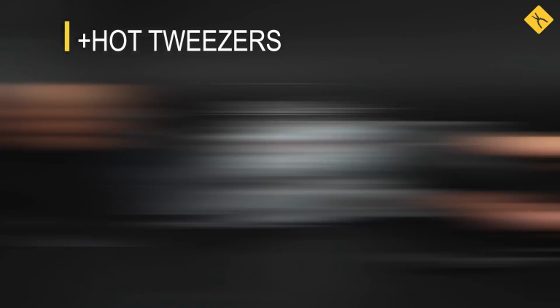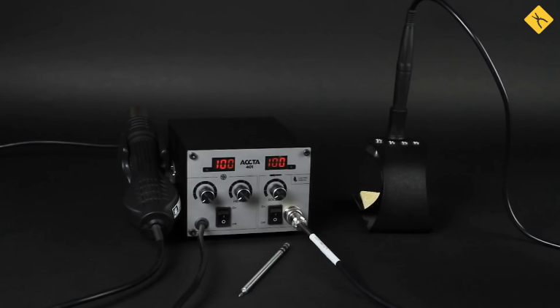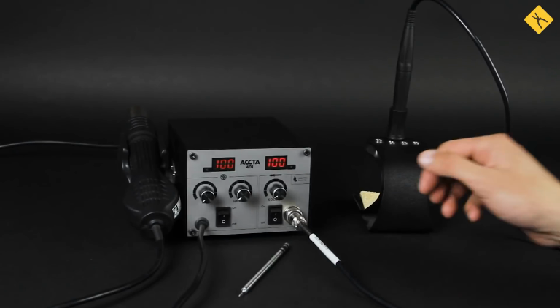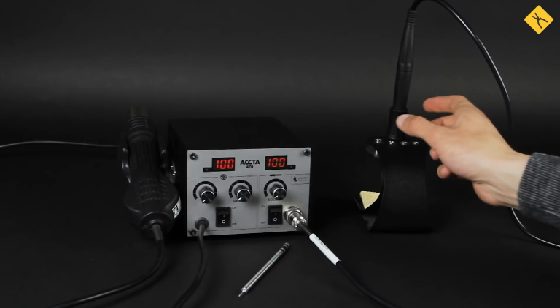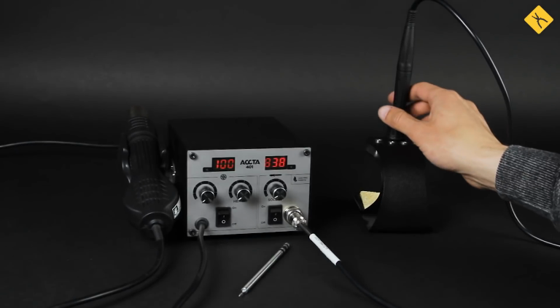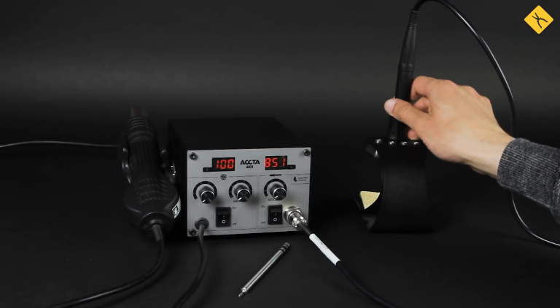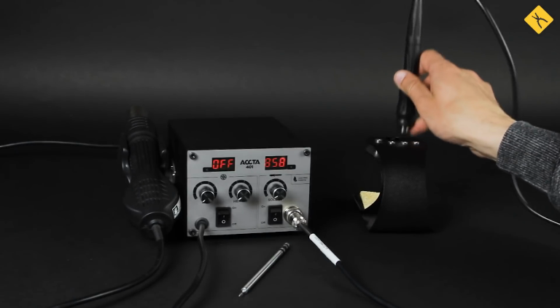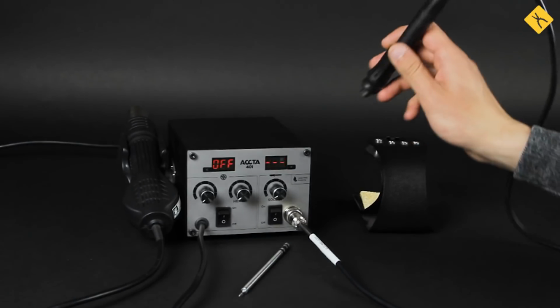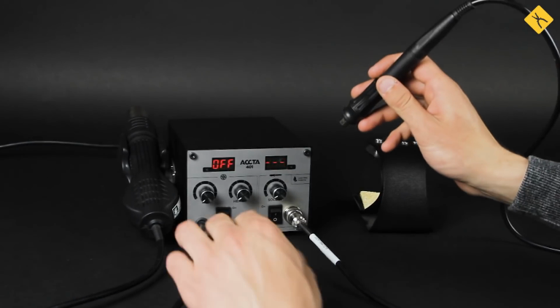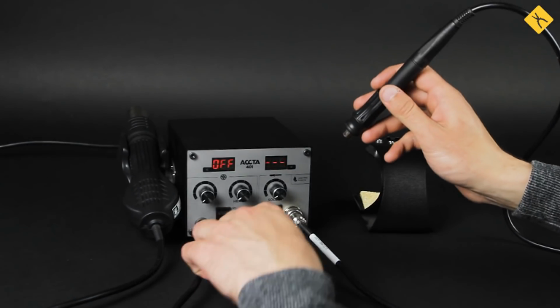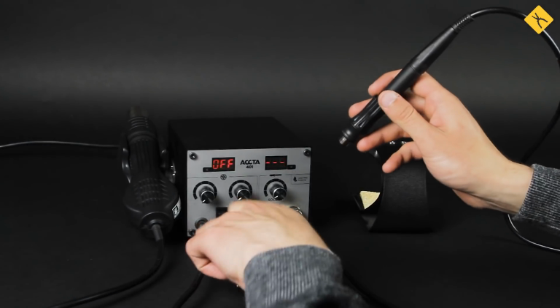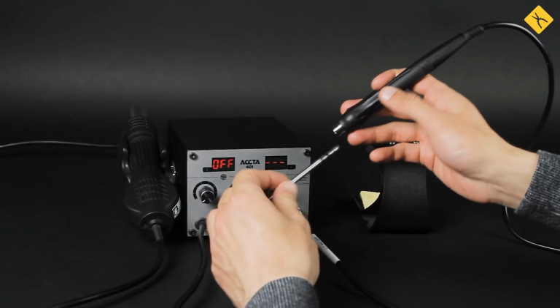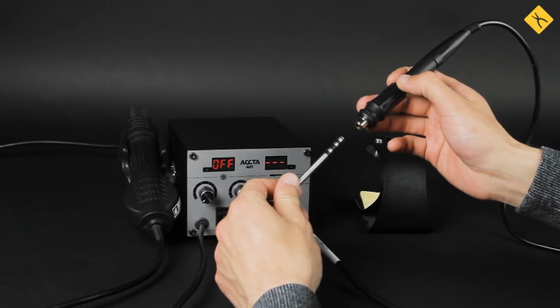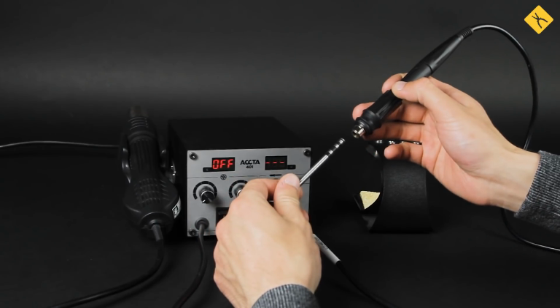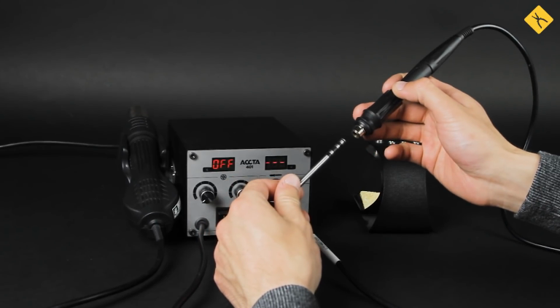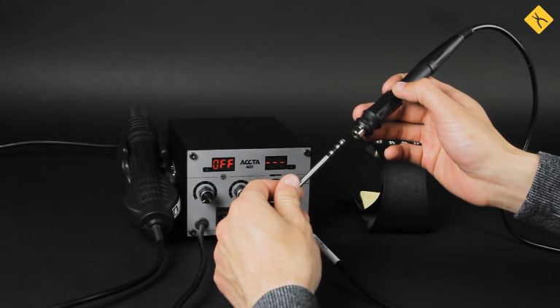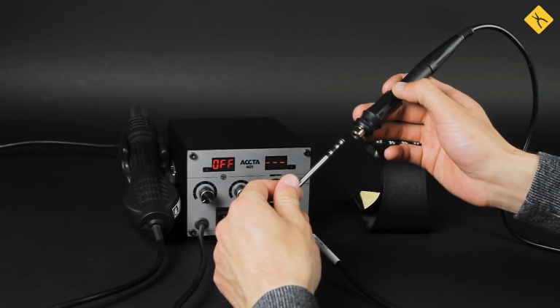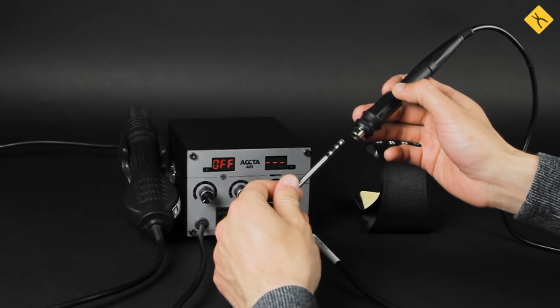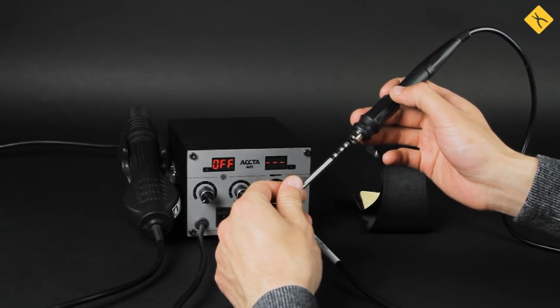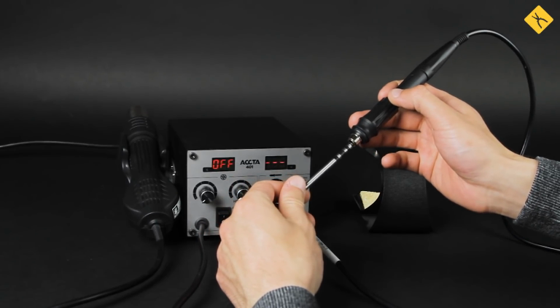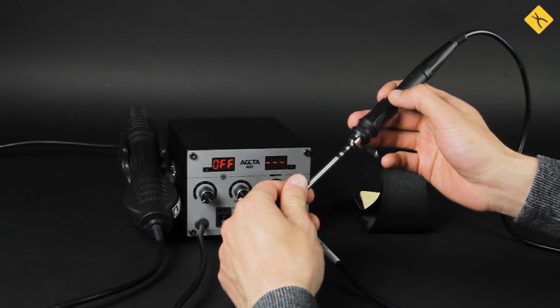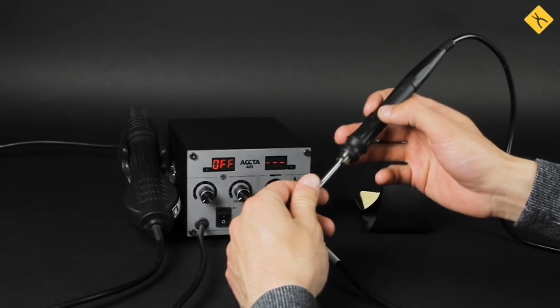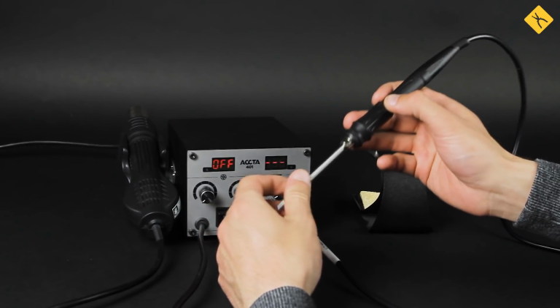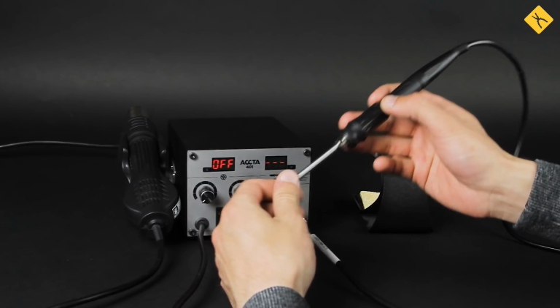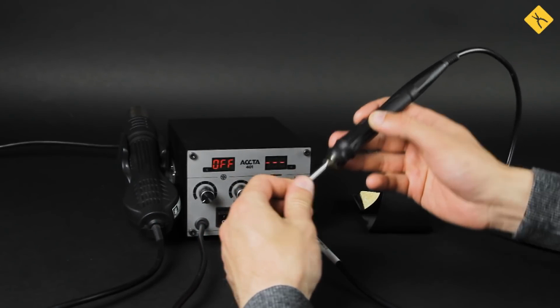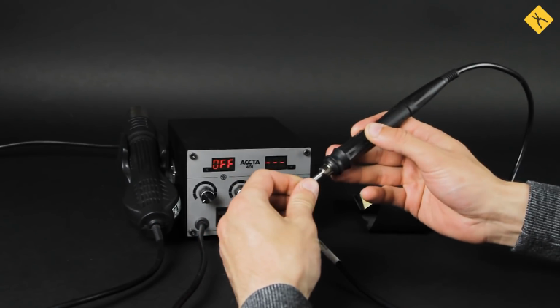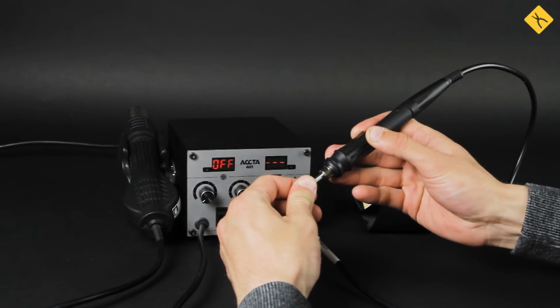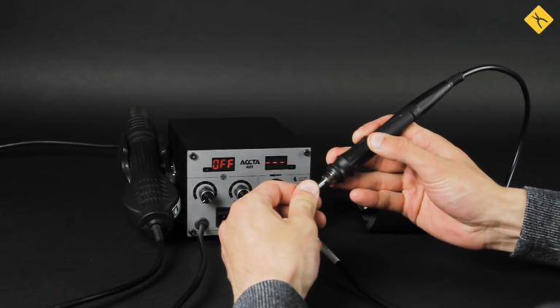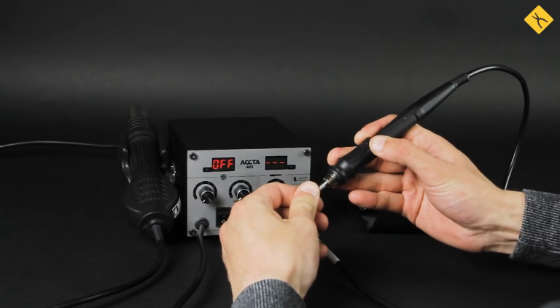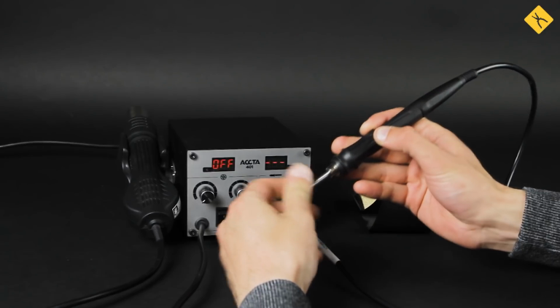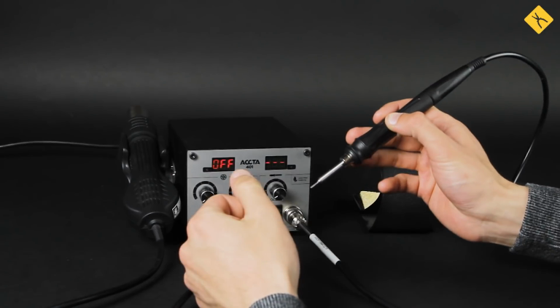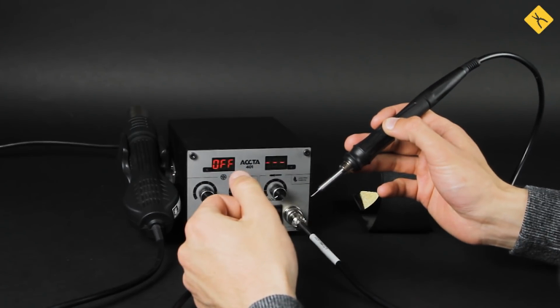Just as regular soldering stations, hot air rework stations have models for lead-free soldering, which use Hakko T12 soldering tips. They heat up very quickly and are very easy to use.